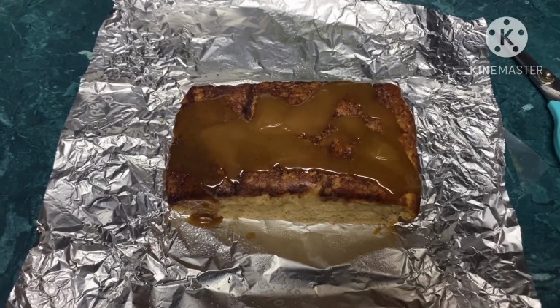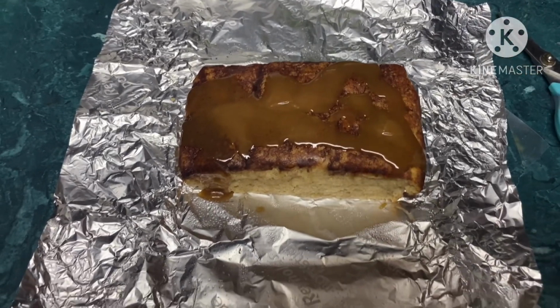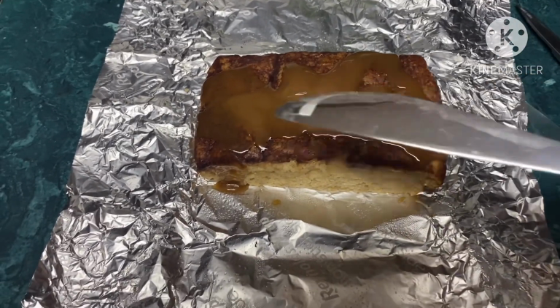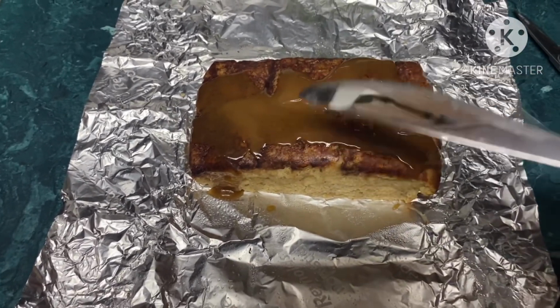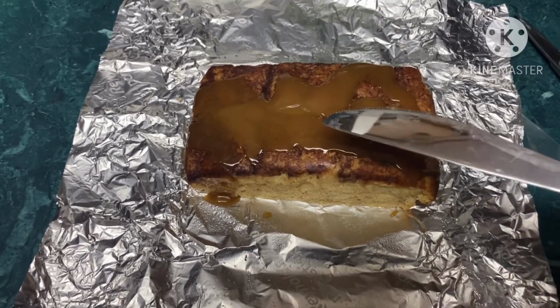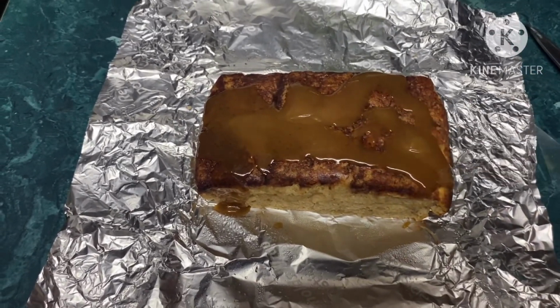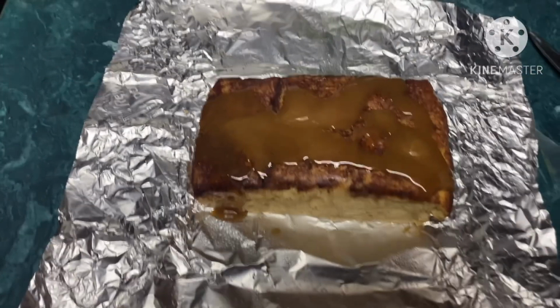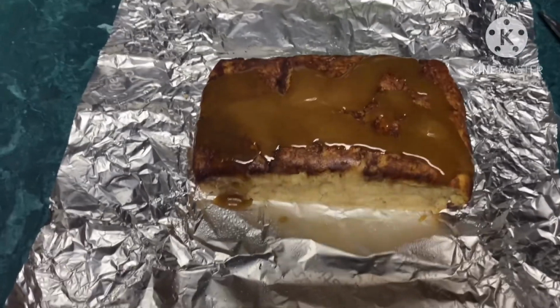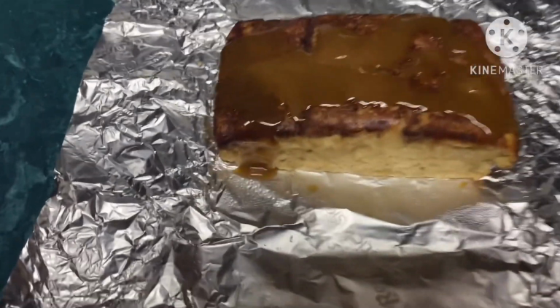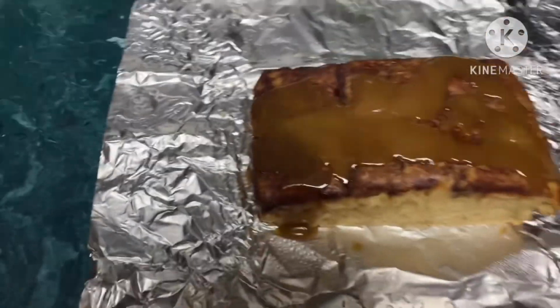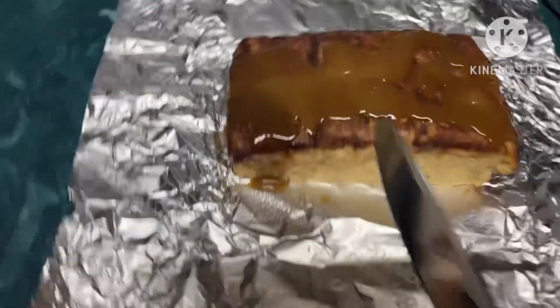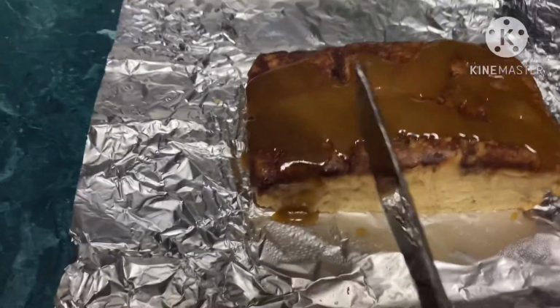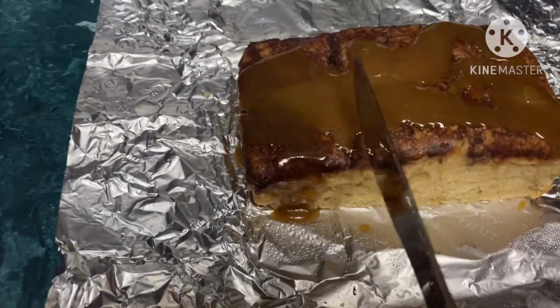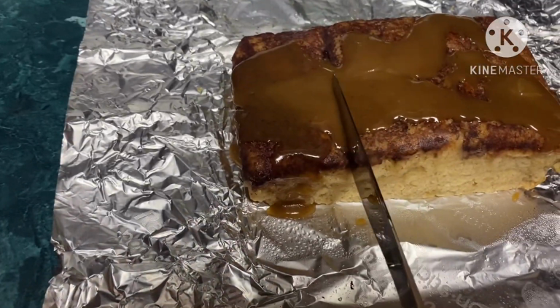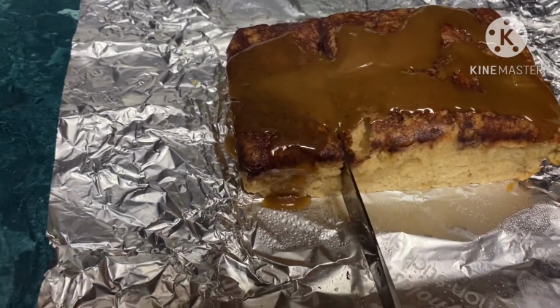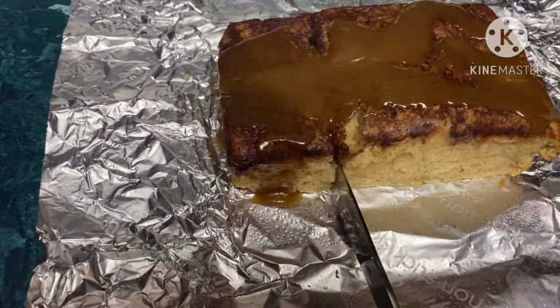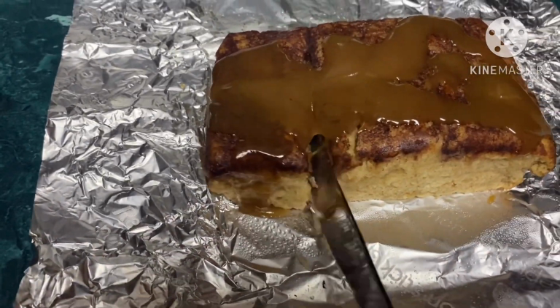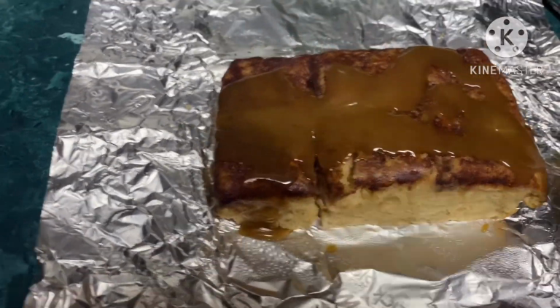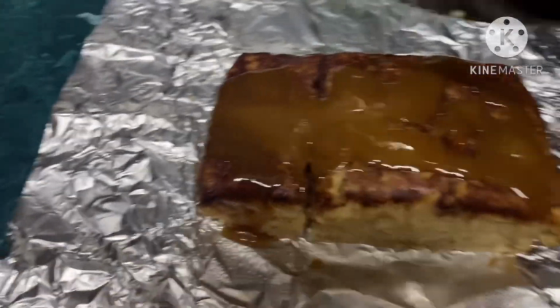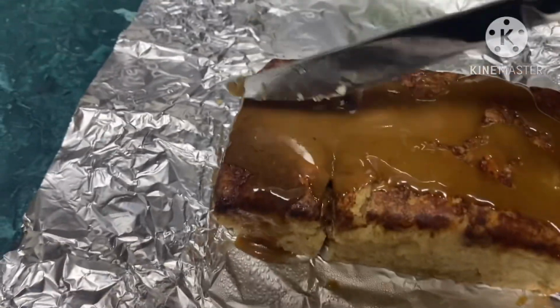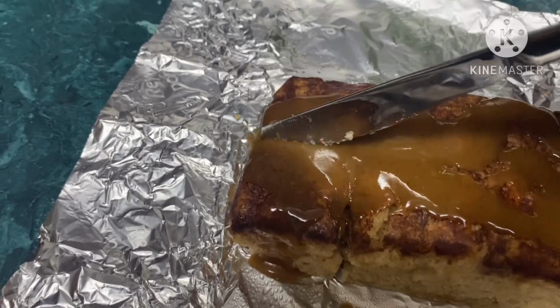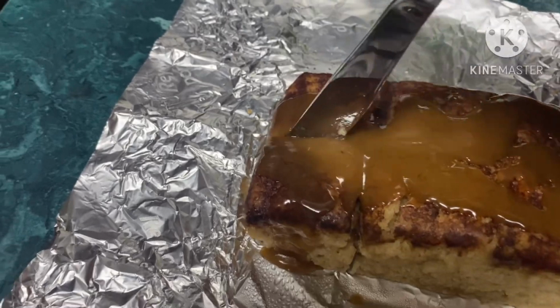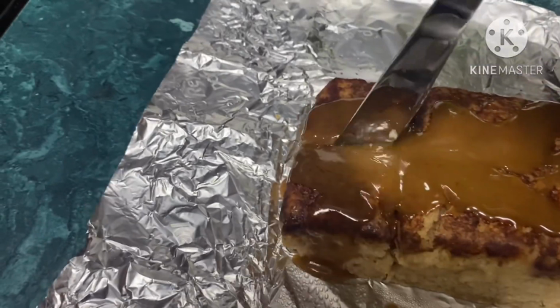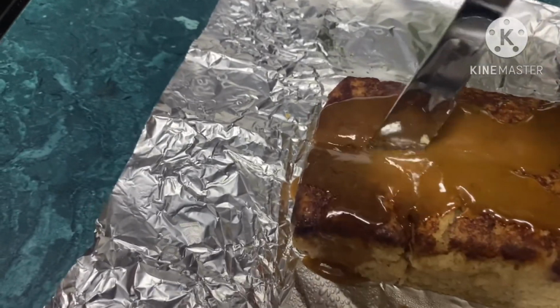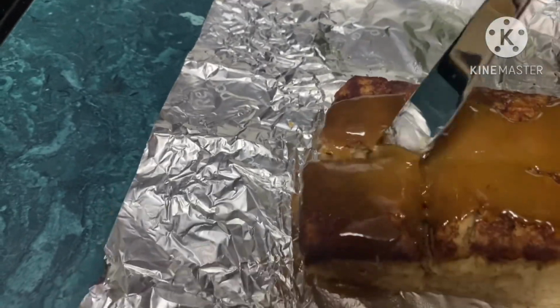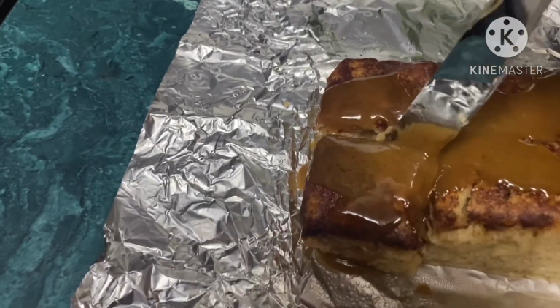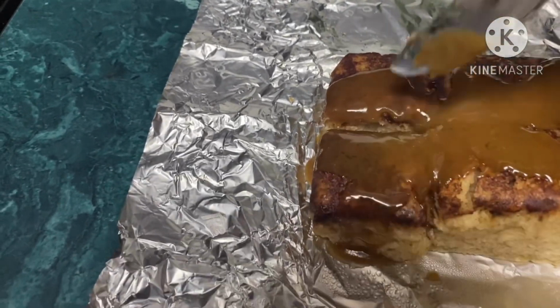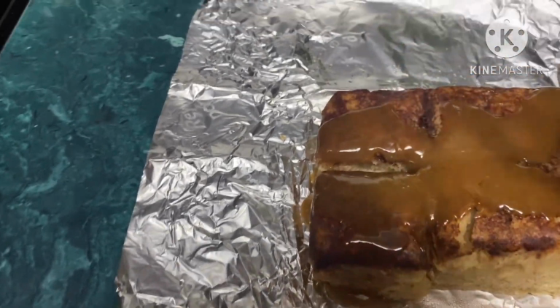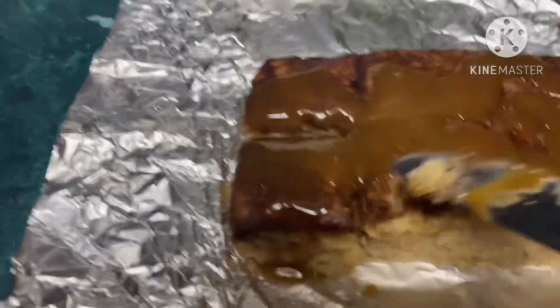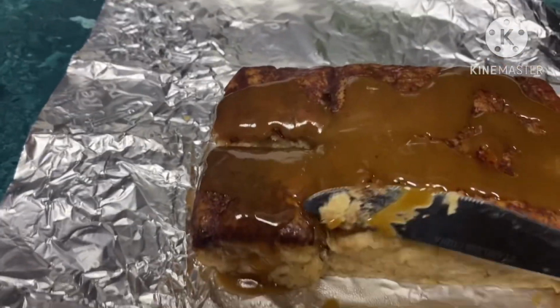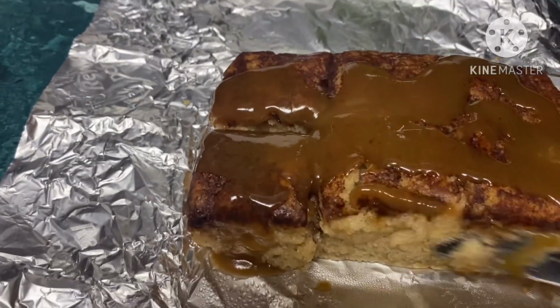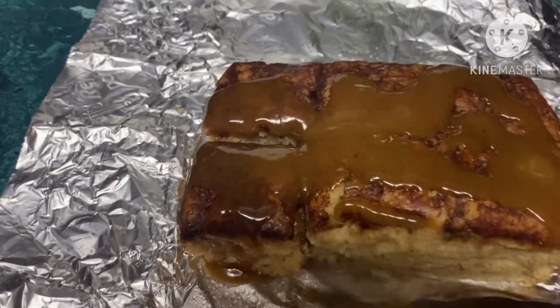Here they are. I put my caramel sauce on — I just cut the corner of the packet and let it drizzle on. These smell so good. They're soft — they're so soft, oh my gosh.